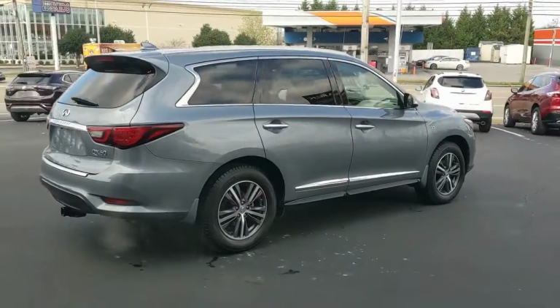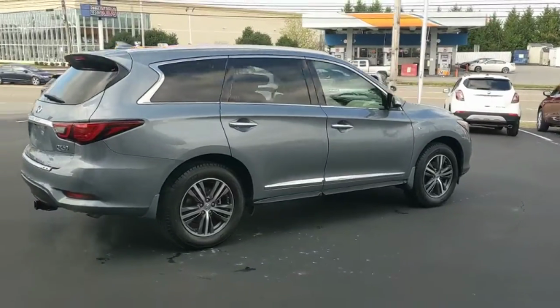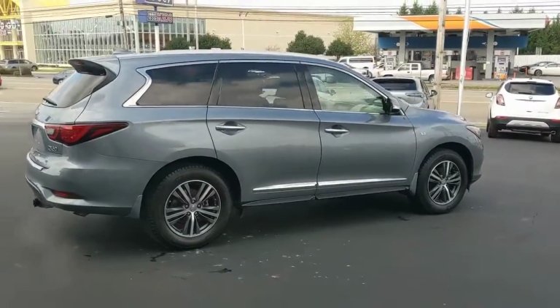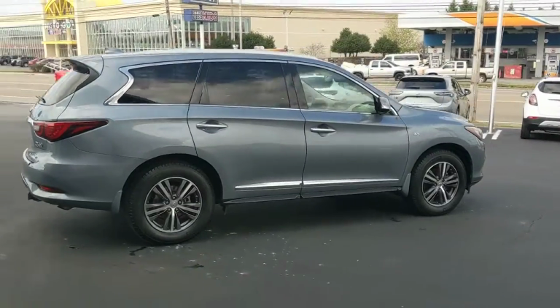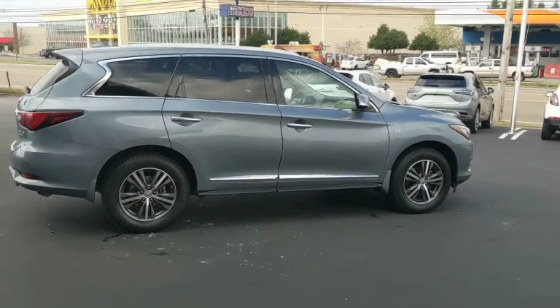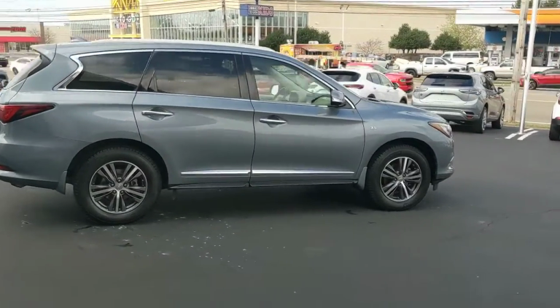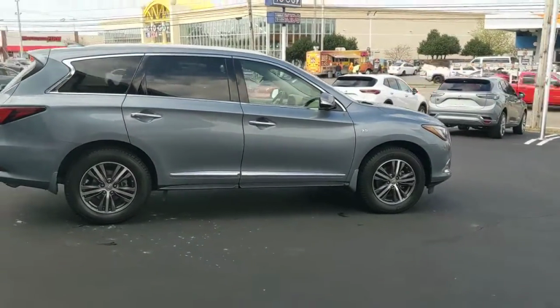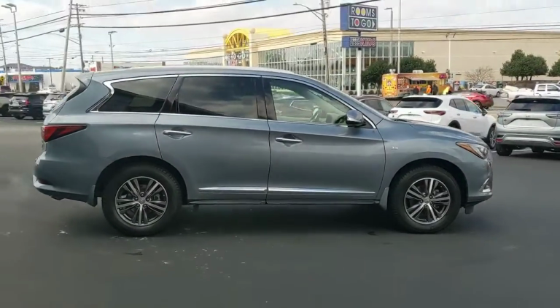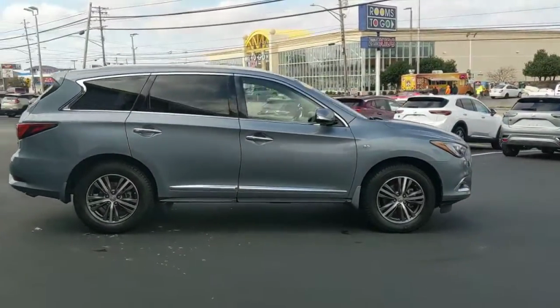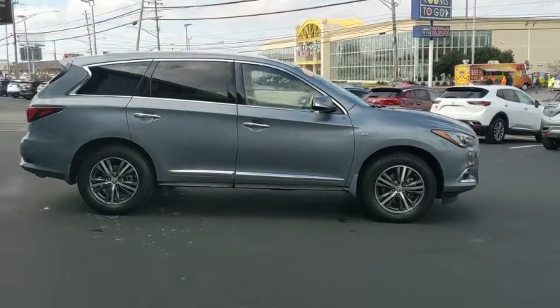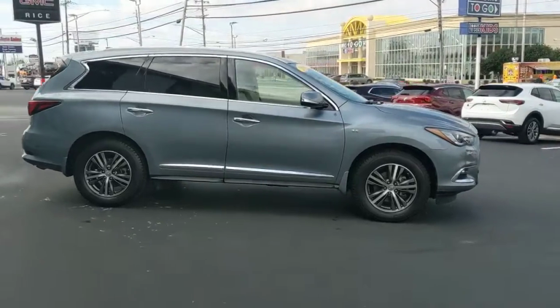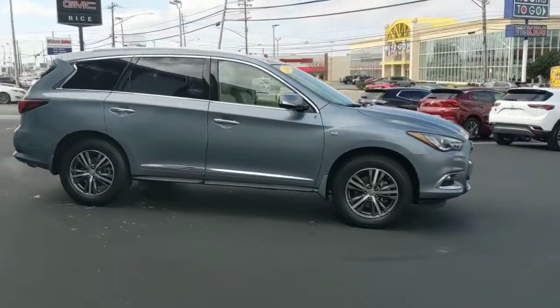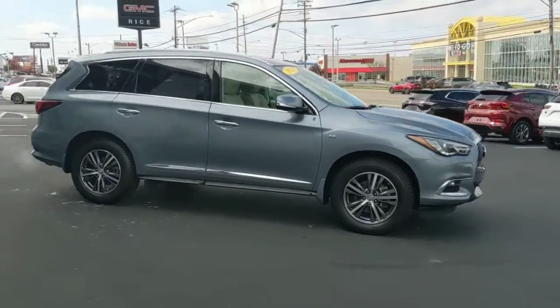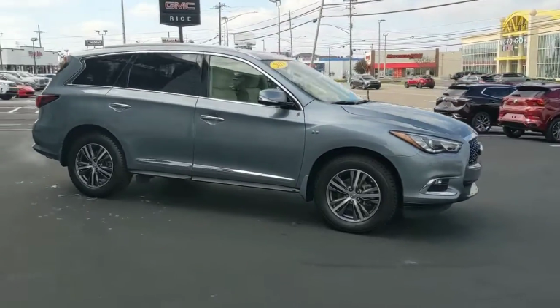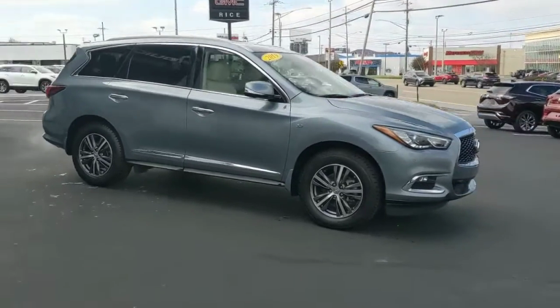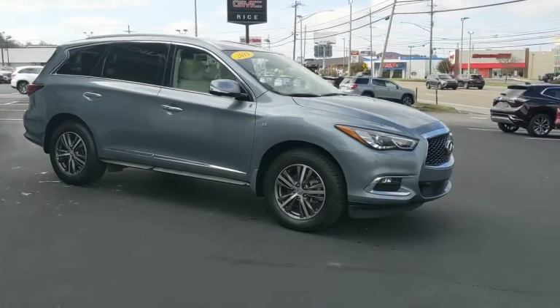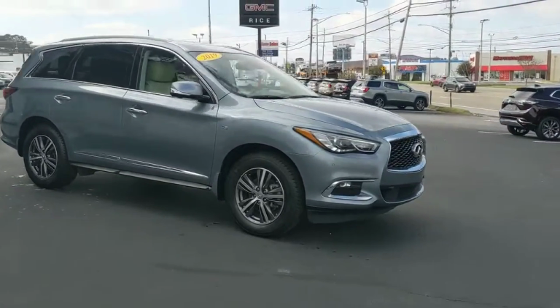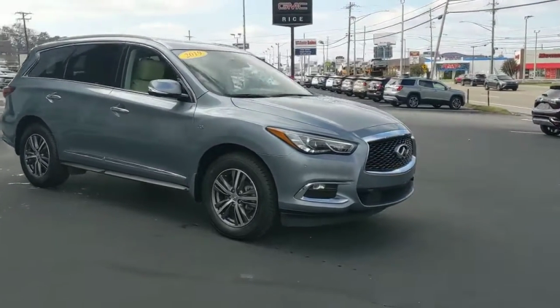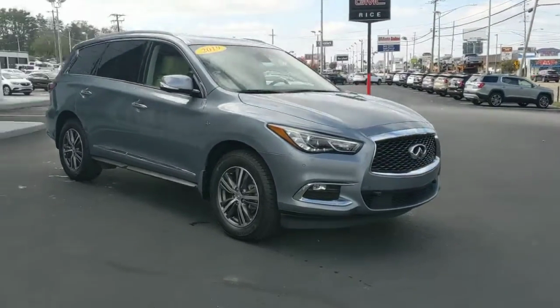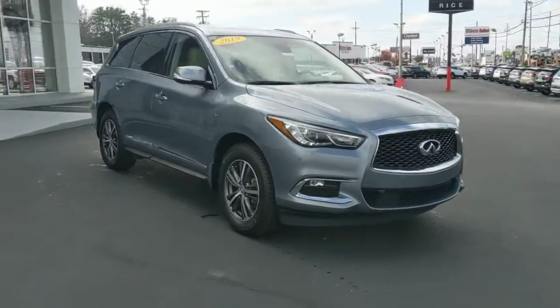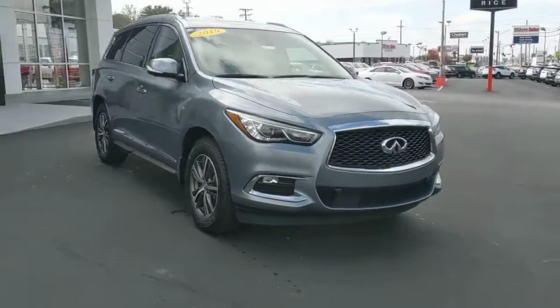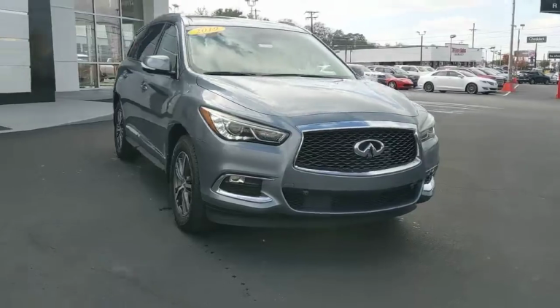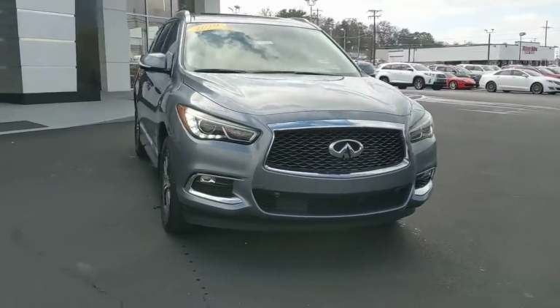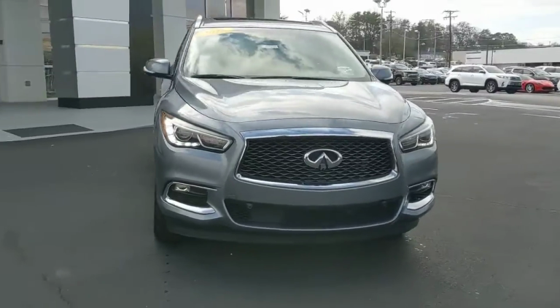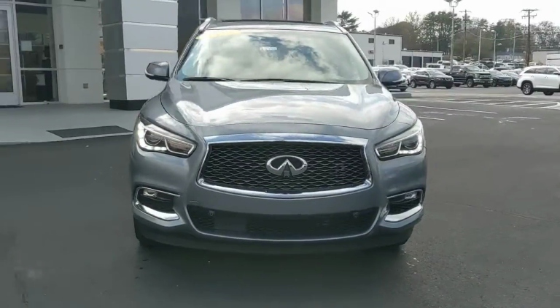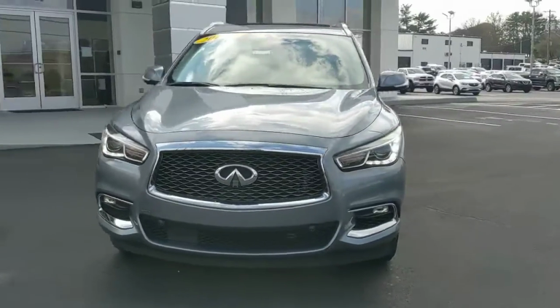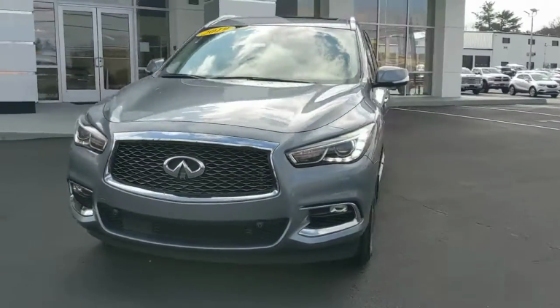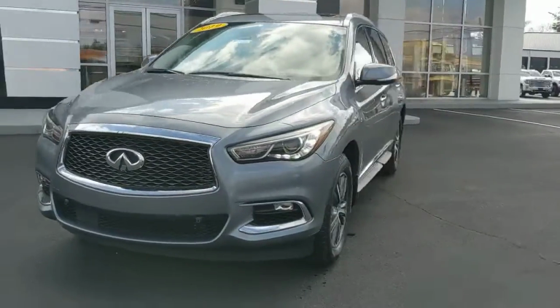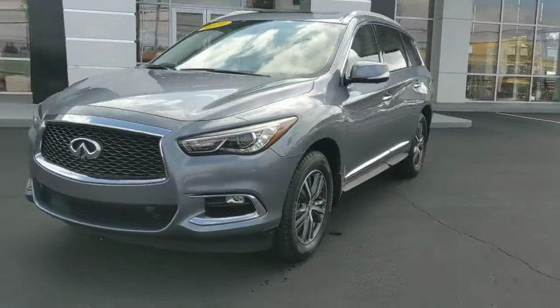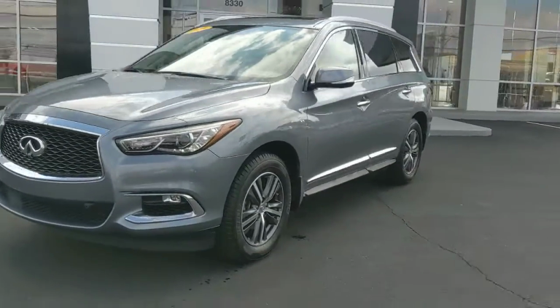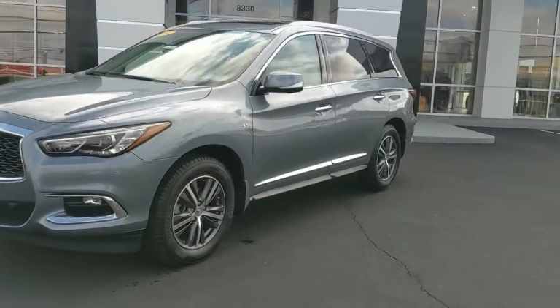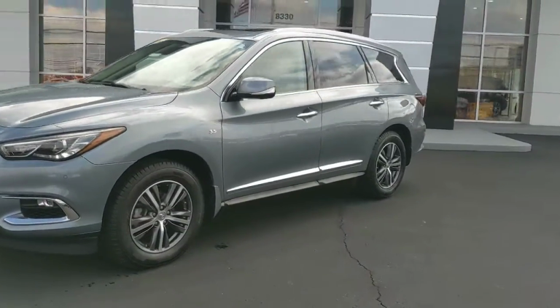Spacious three-row seating, a peaceful cabin loaded with desirable amenities, ample cargo space, and advanced safety tech infuses every journey with confidence and relaxation. These are just some of the great options this vehicle comes with.